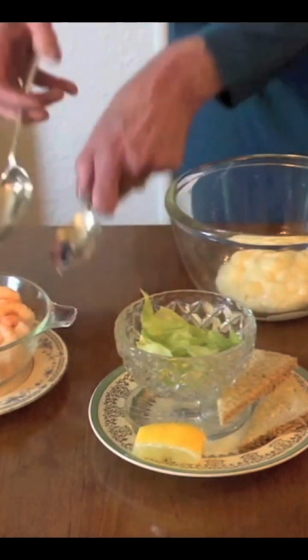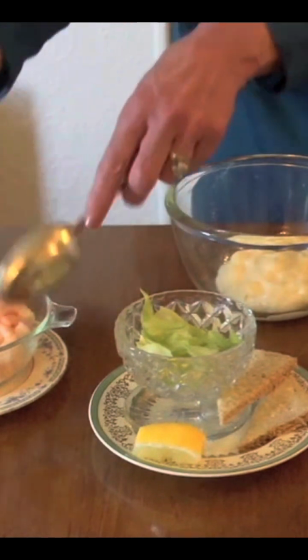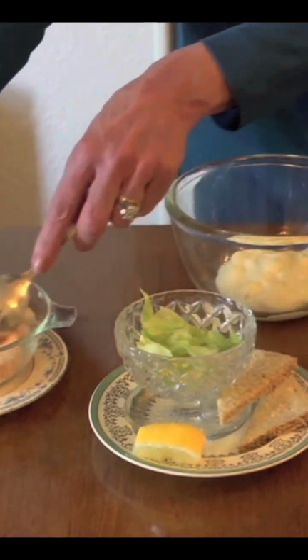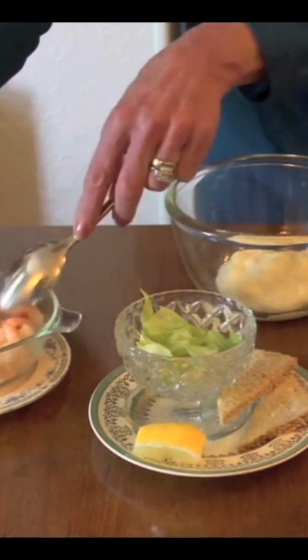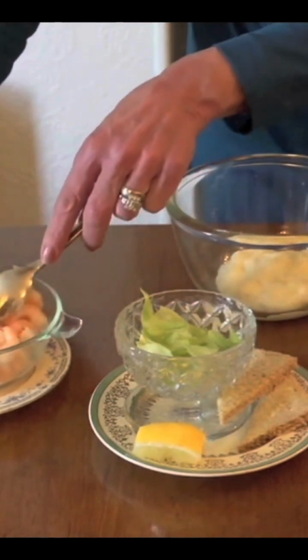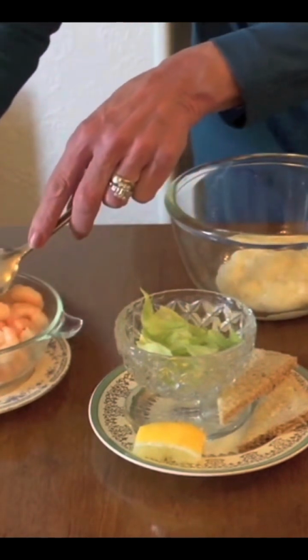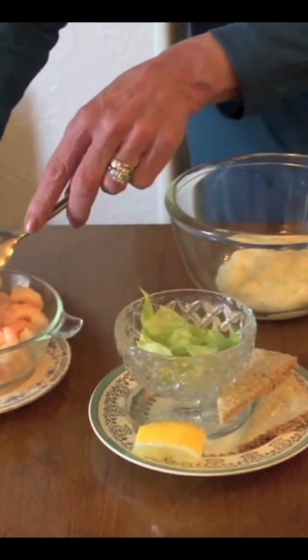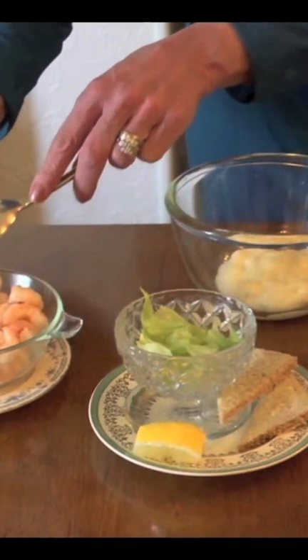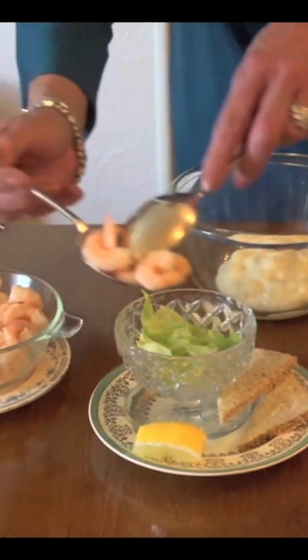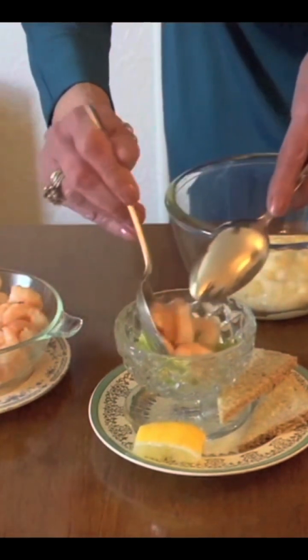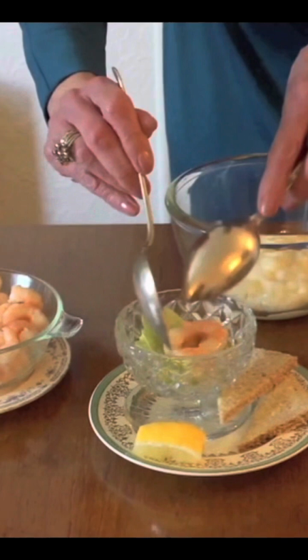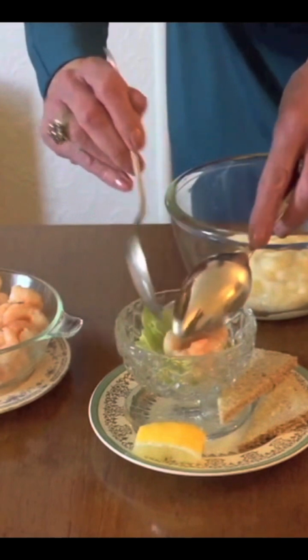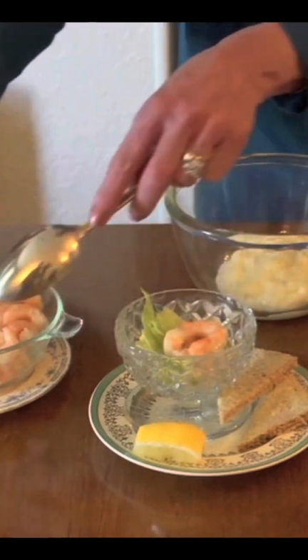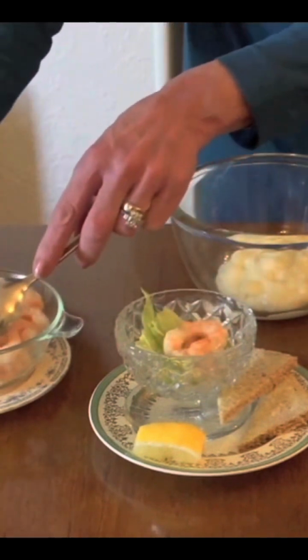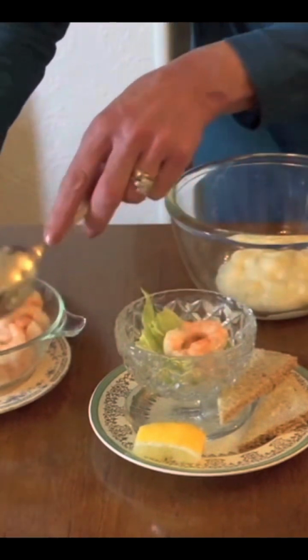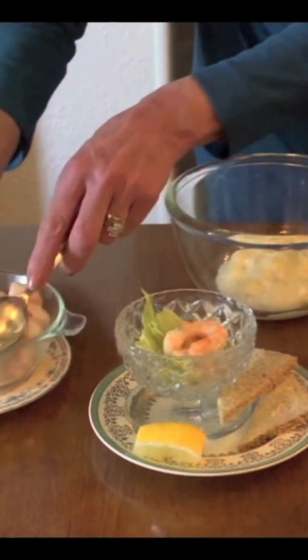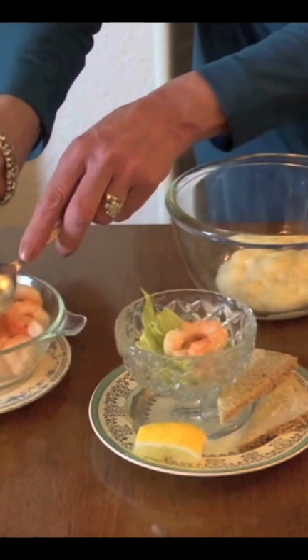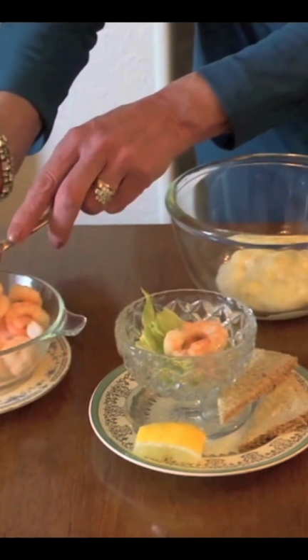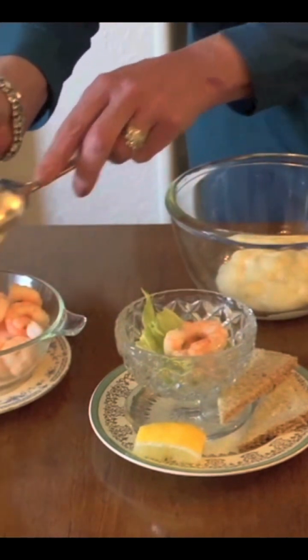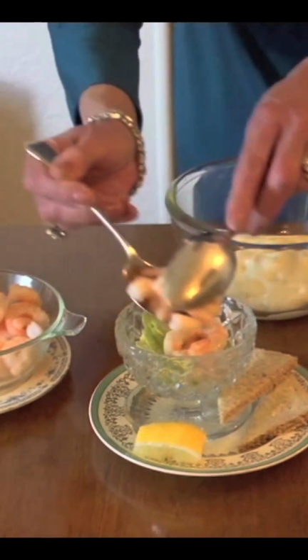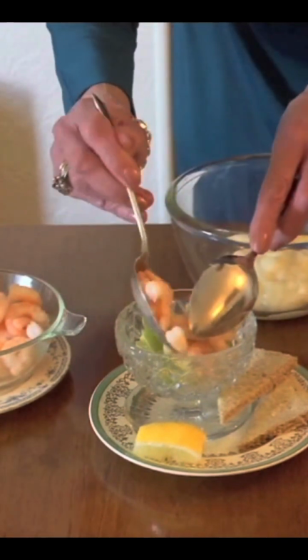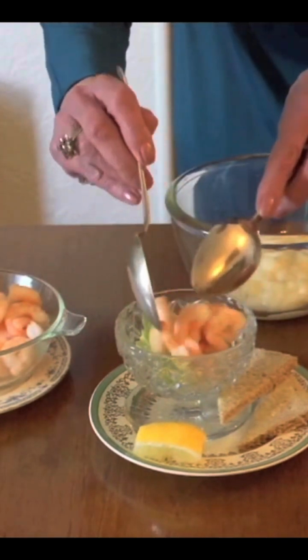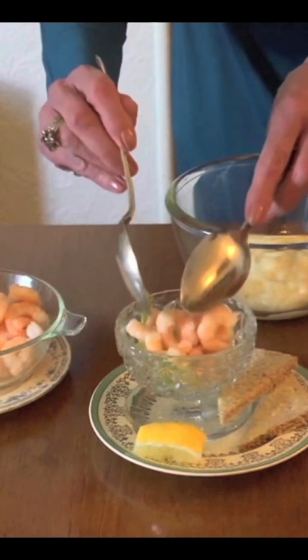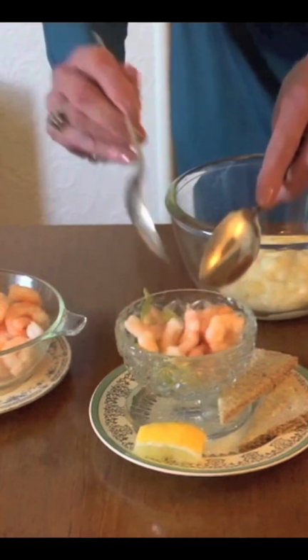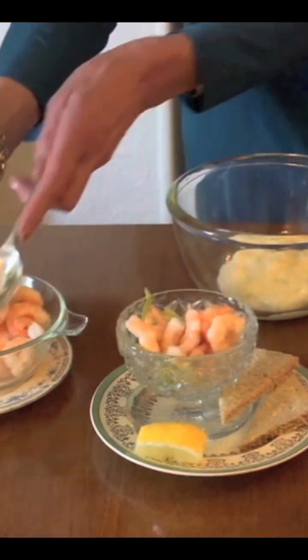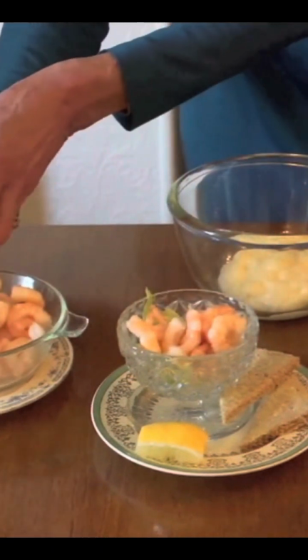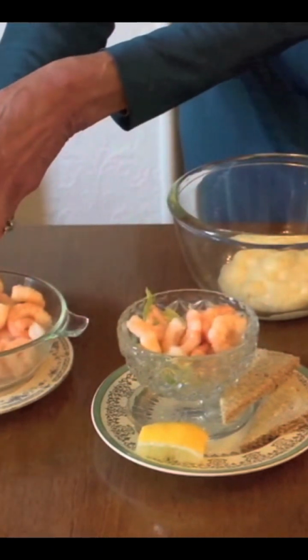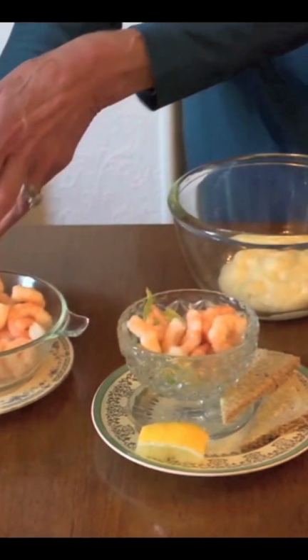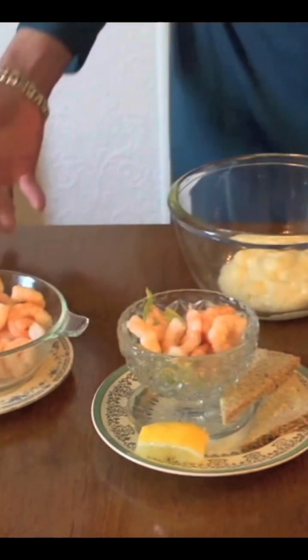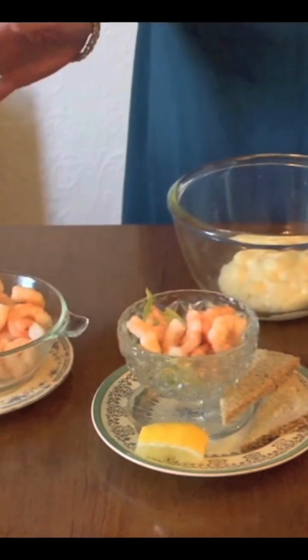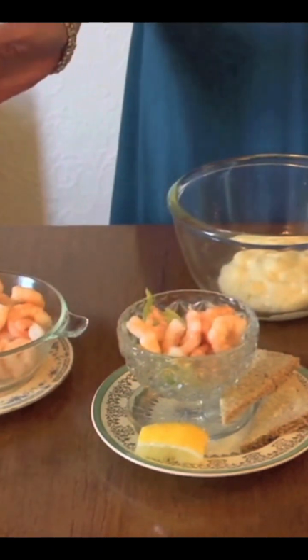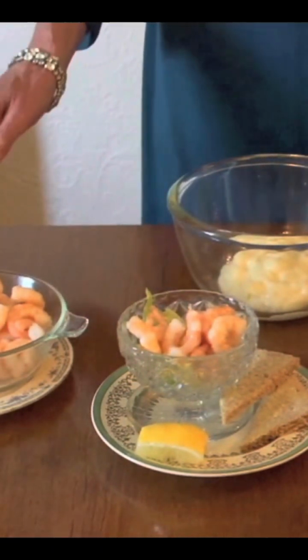Next thing, you want a few prawns. These look delicious — I could eat them now. I like to be generous. So, we've got the prawns in, and now I'm going to make the sauce.